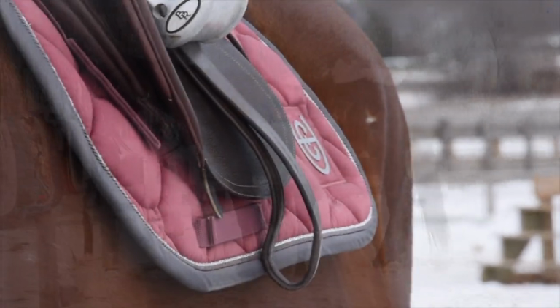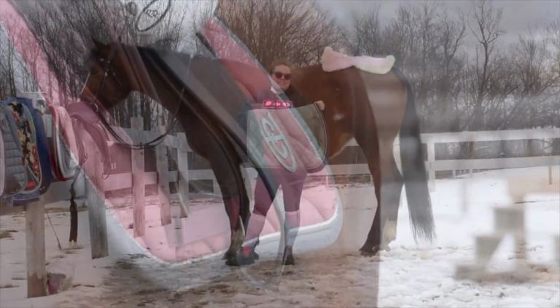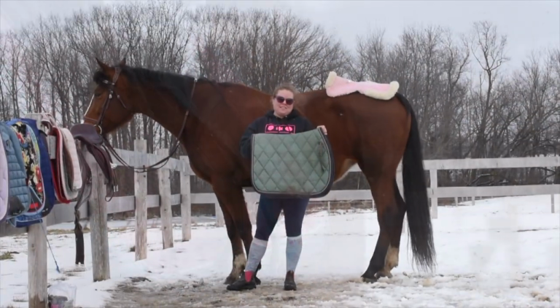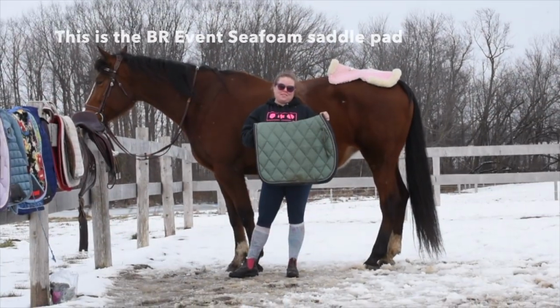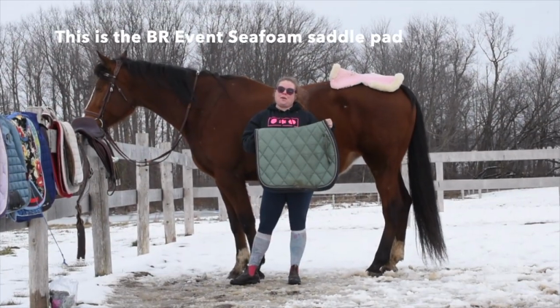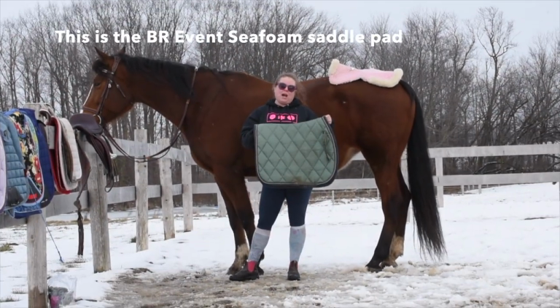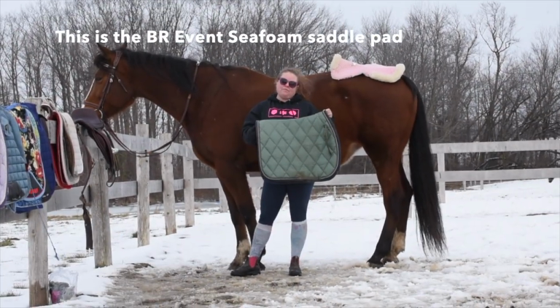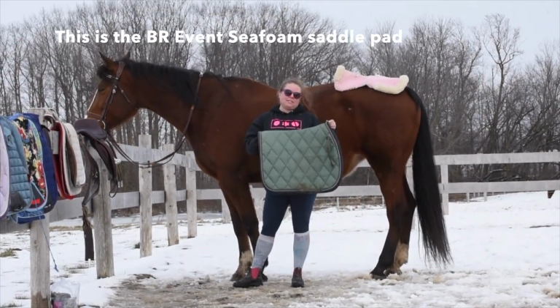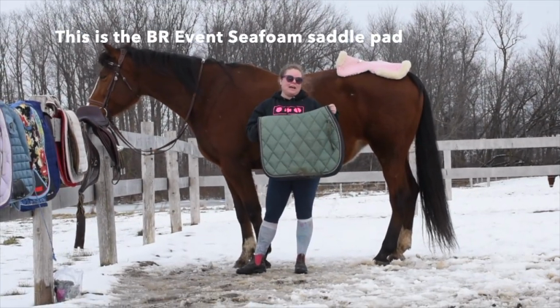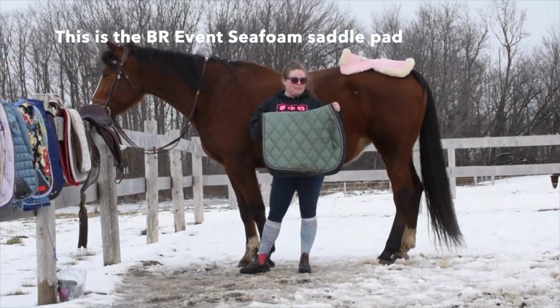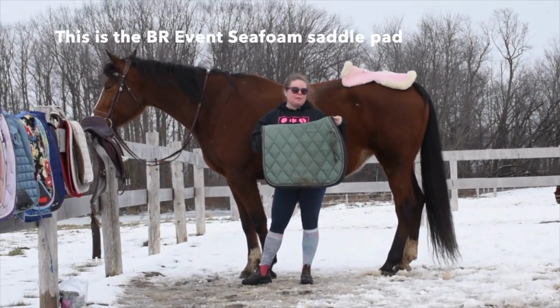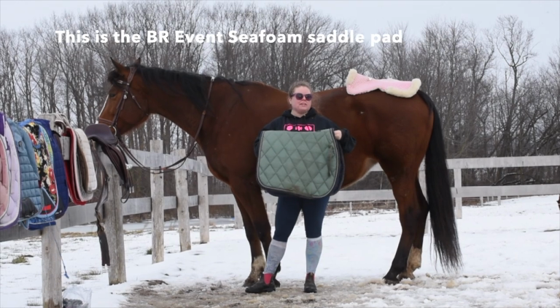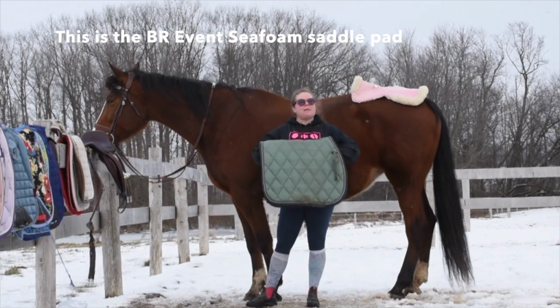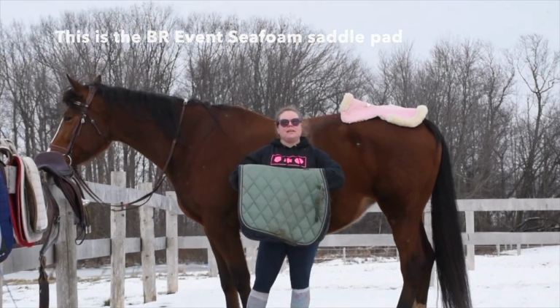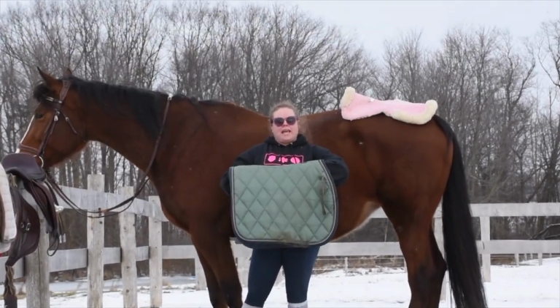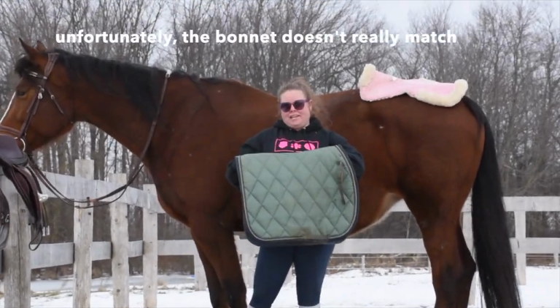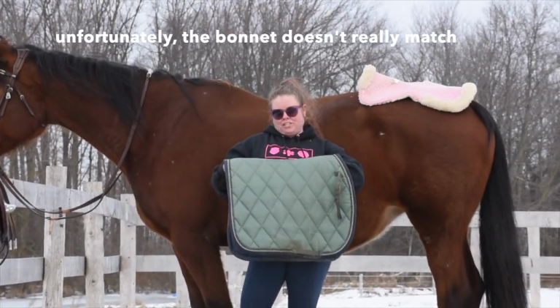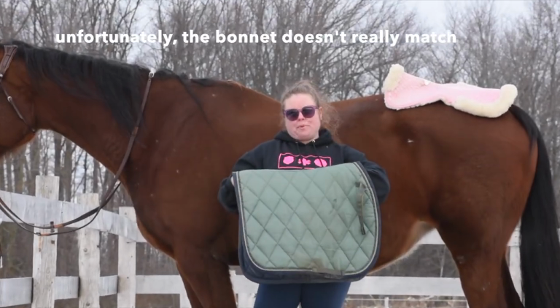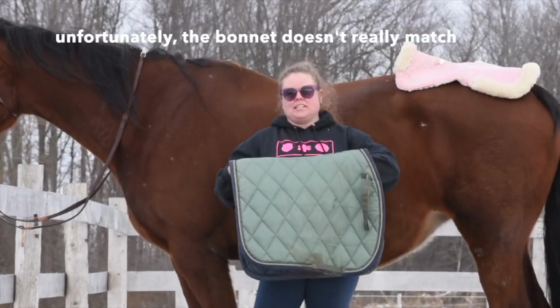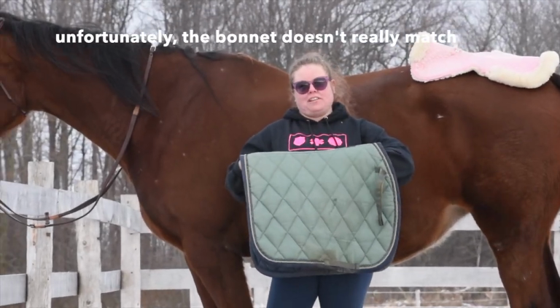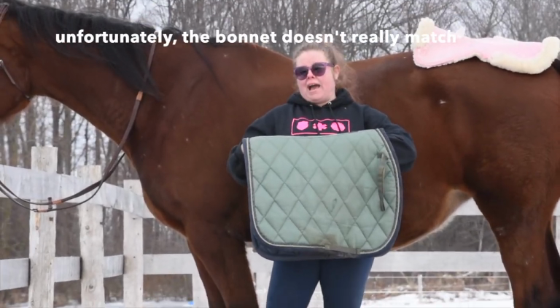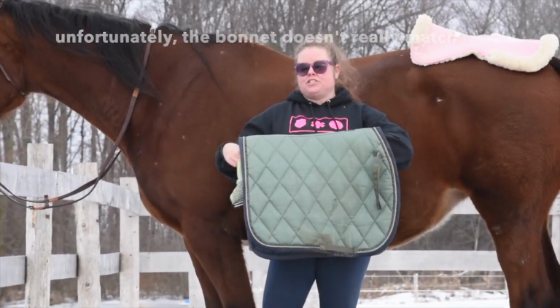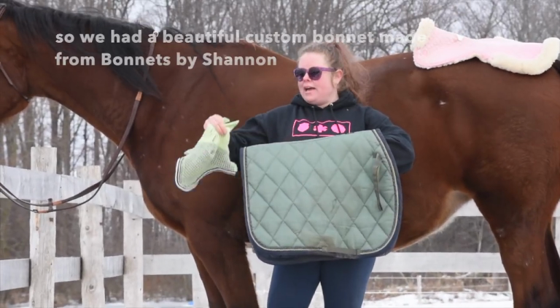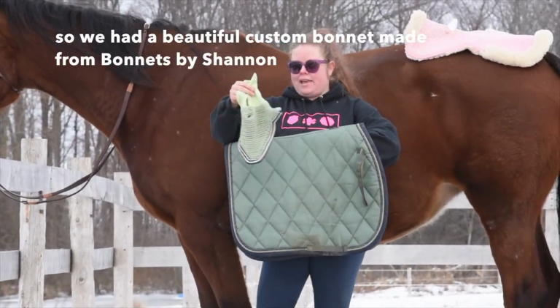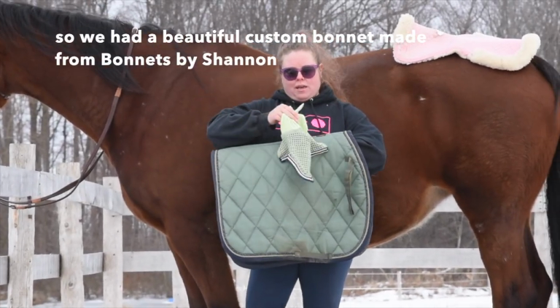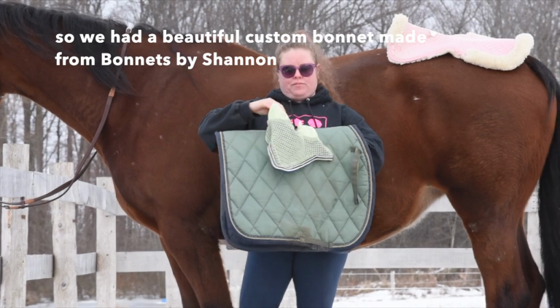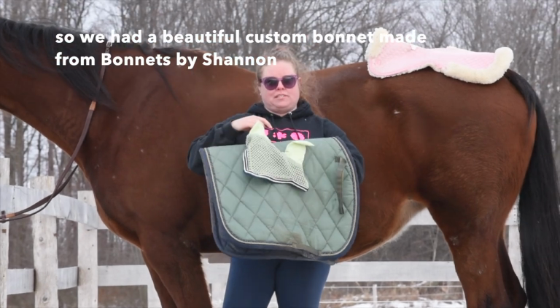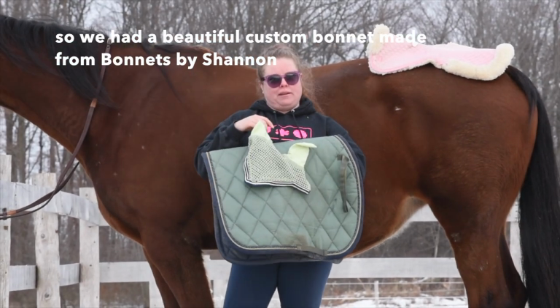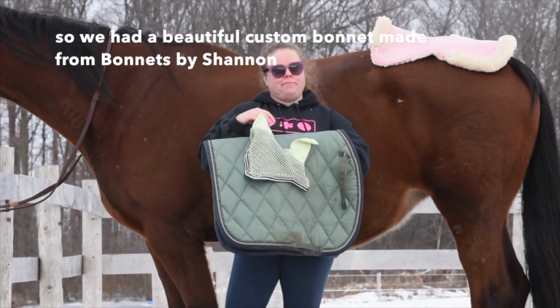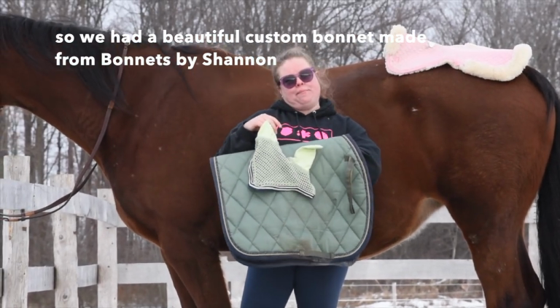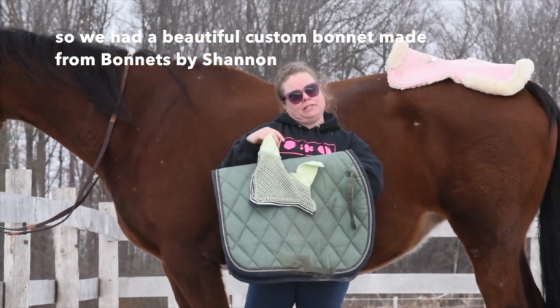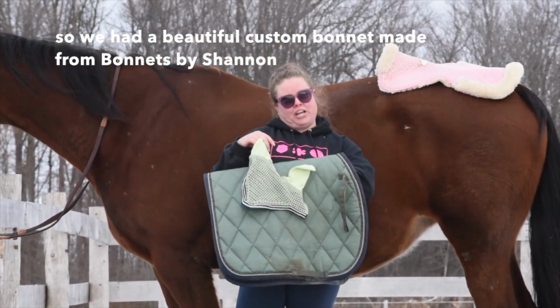This is the VR Event Seafo color saddle pad, and unfortunately the bonnet doesn't really match. So we had a beautiful custom bonnet made by Bonnets White Sham.